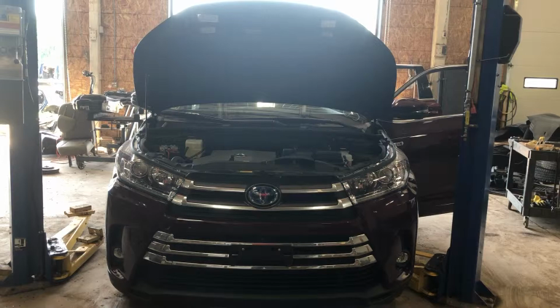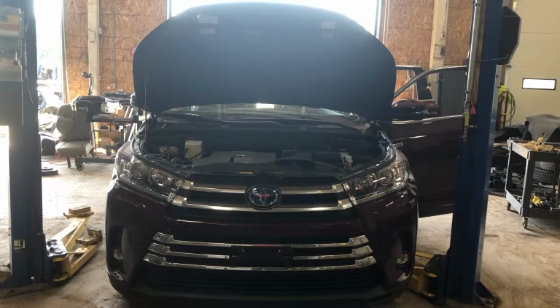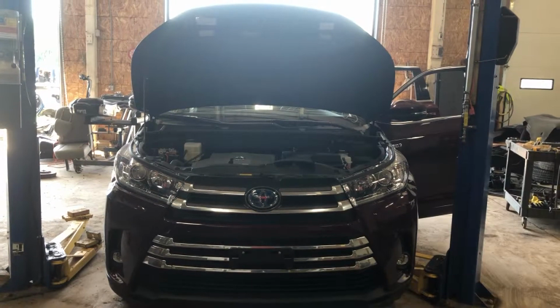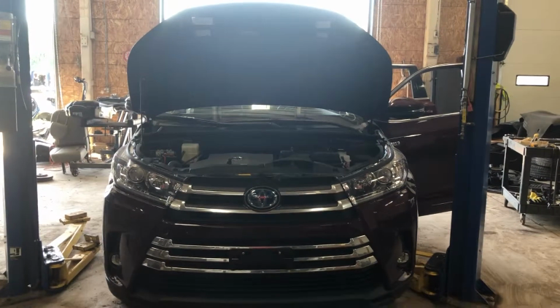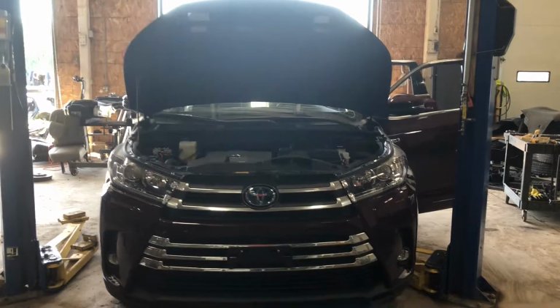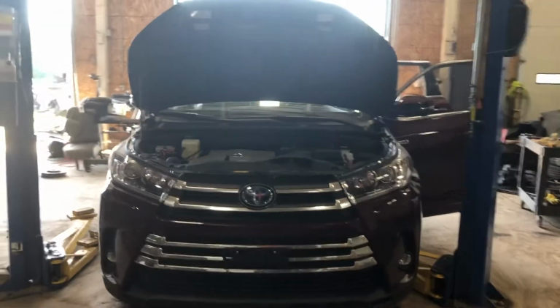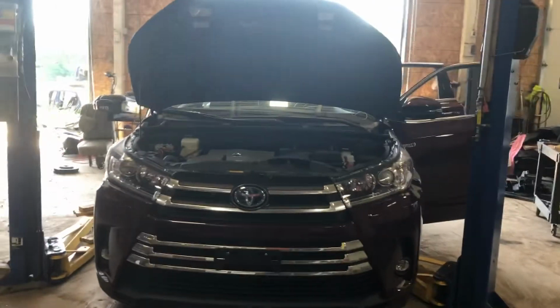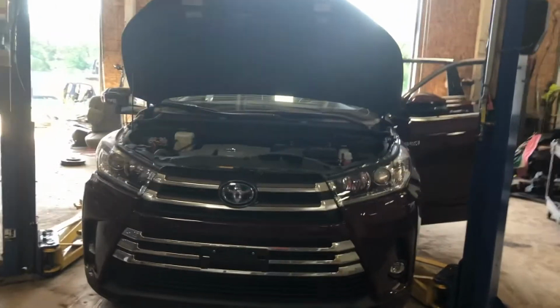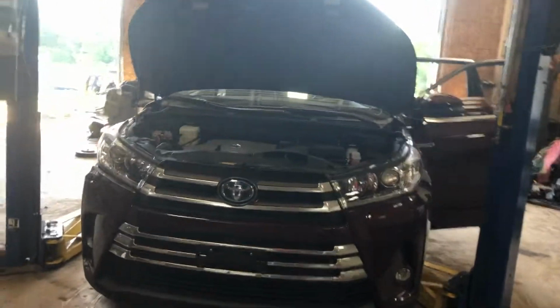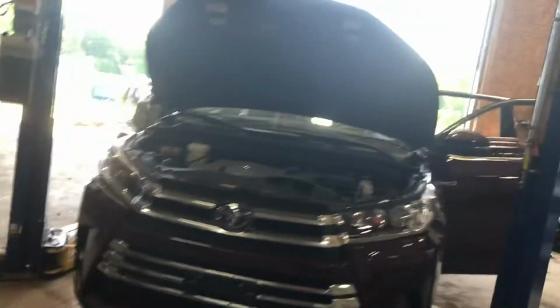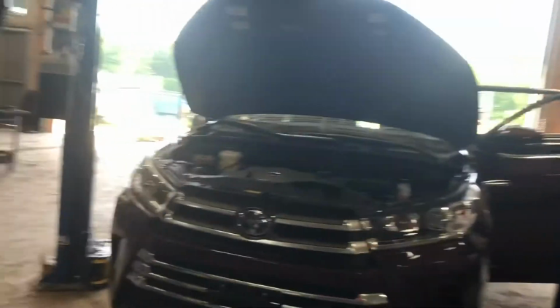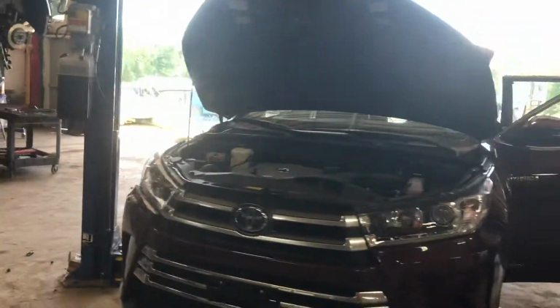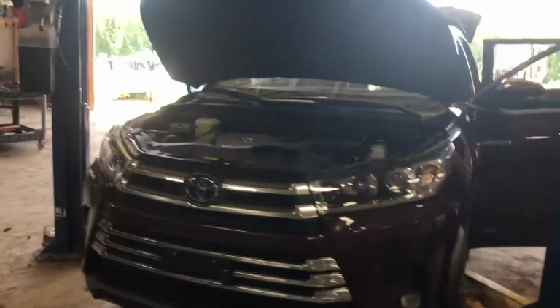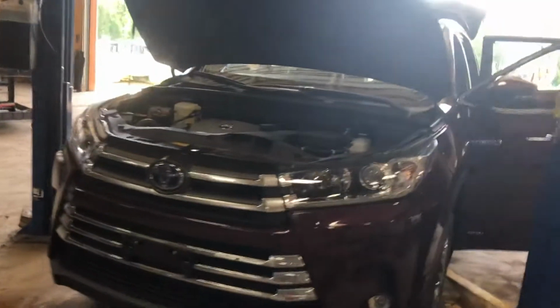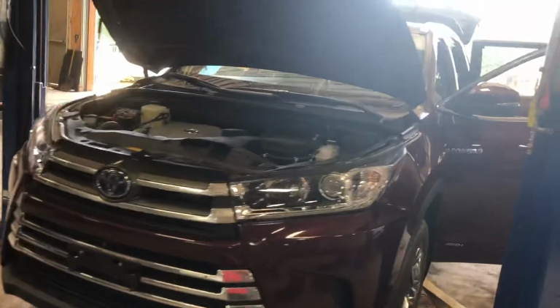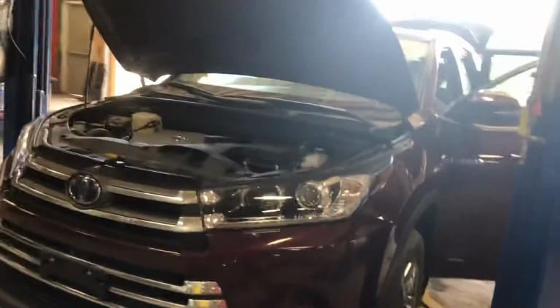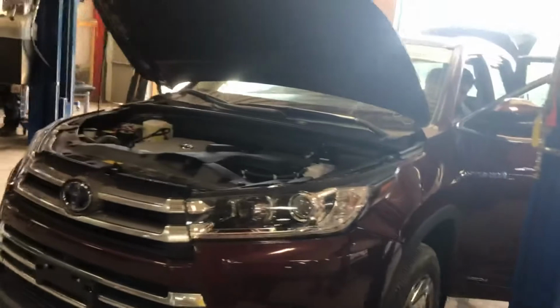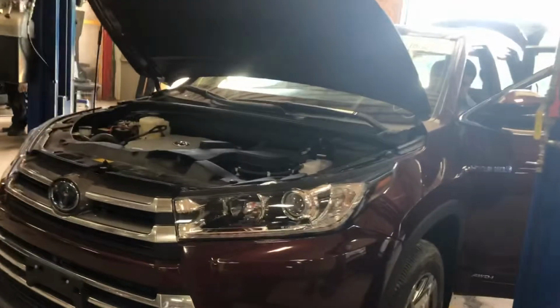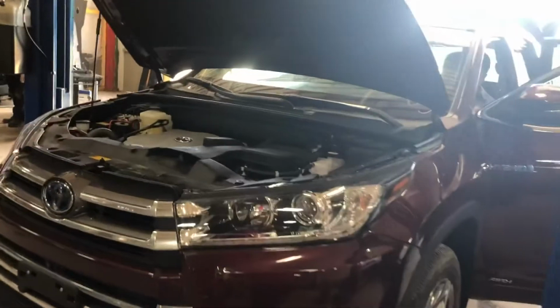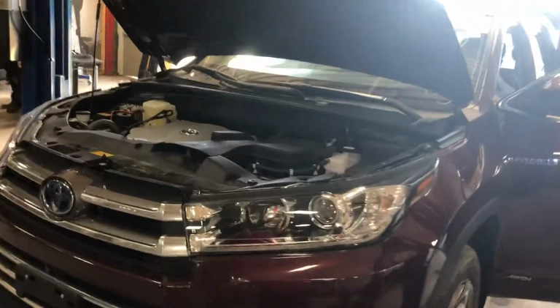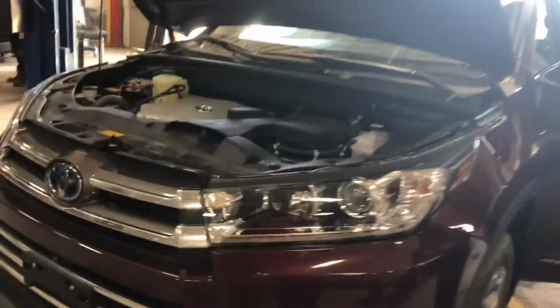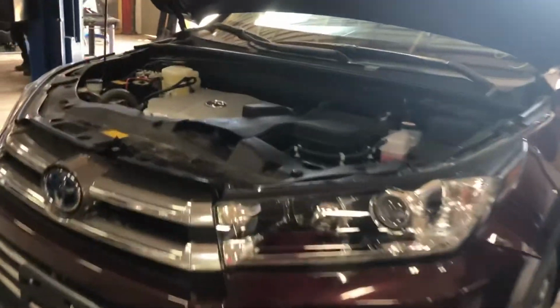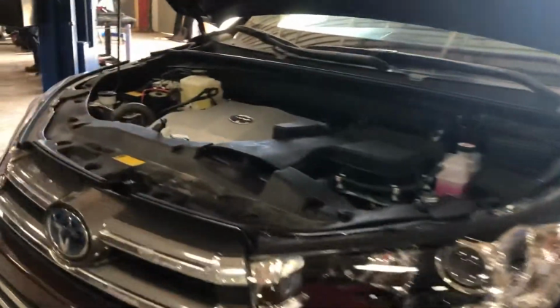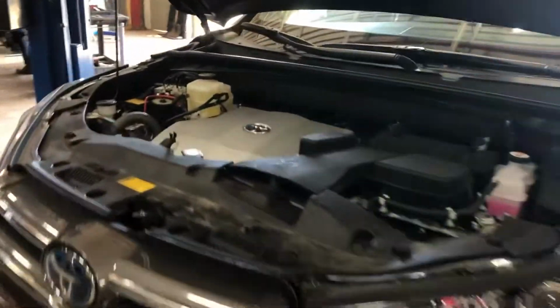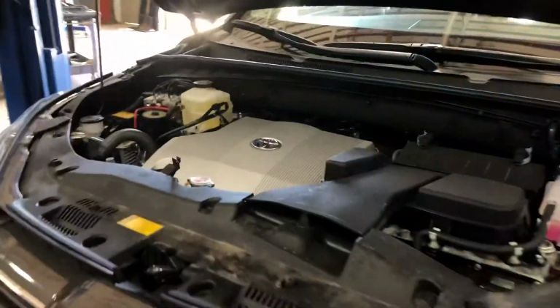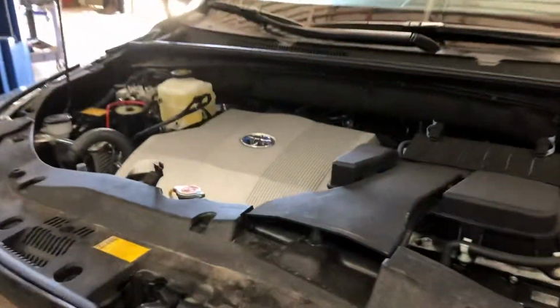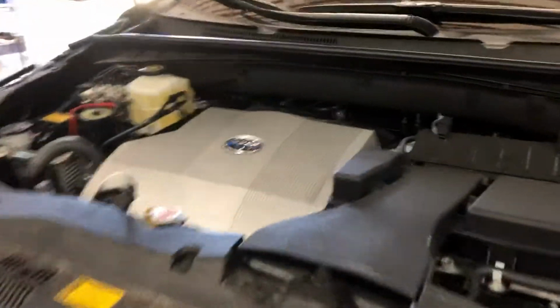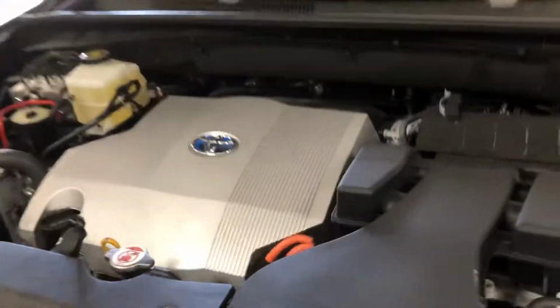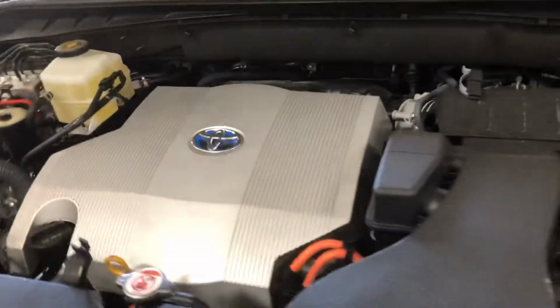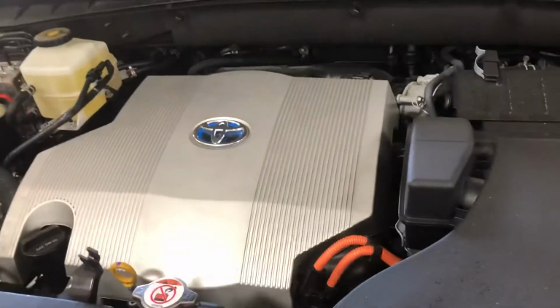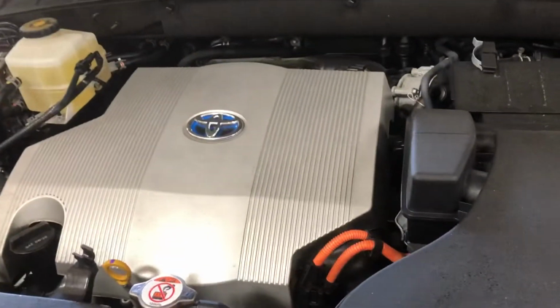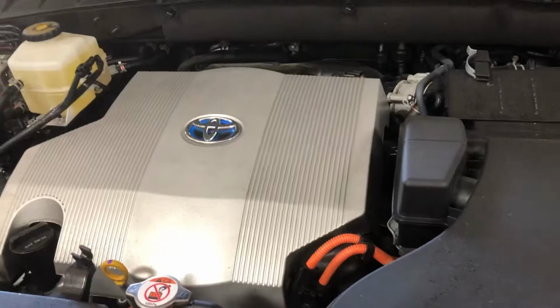Stock number 19,265. 2019 Toyota Highlander Hybrid, limited model, 3.5 liter engine.